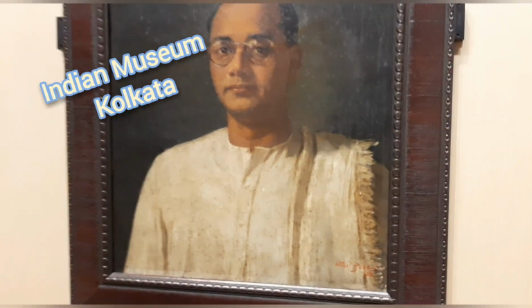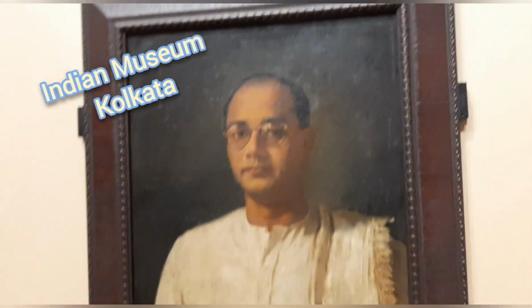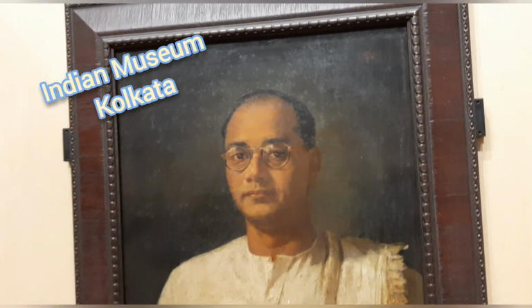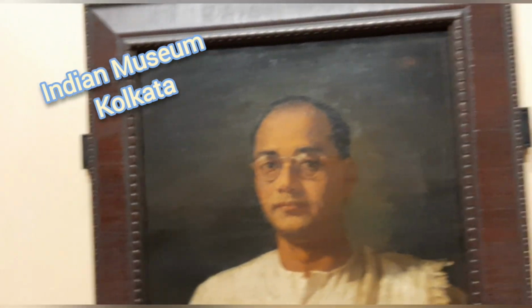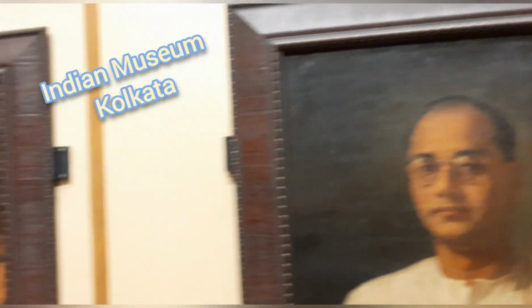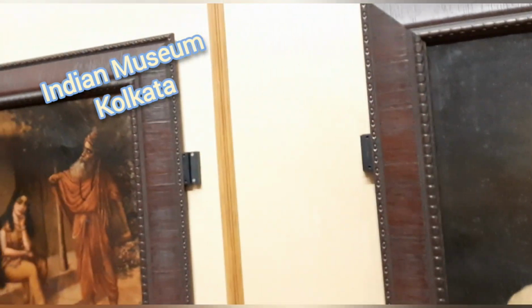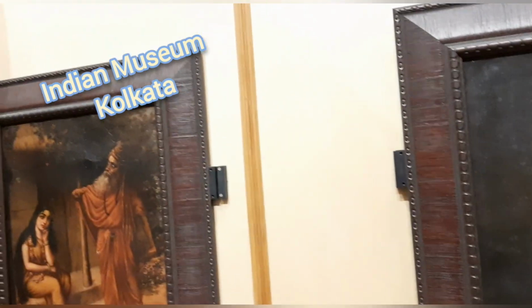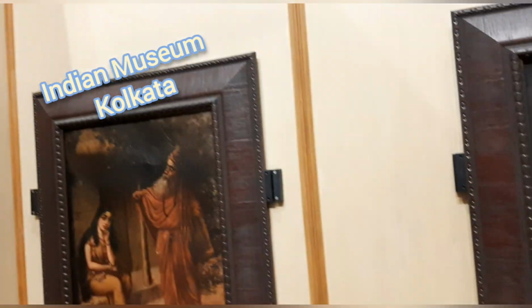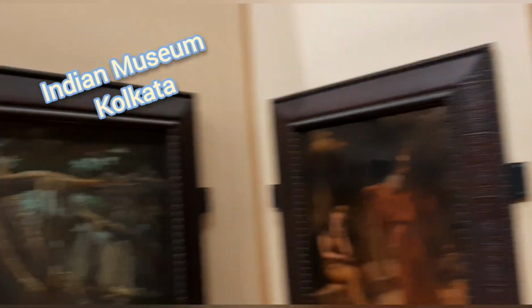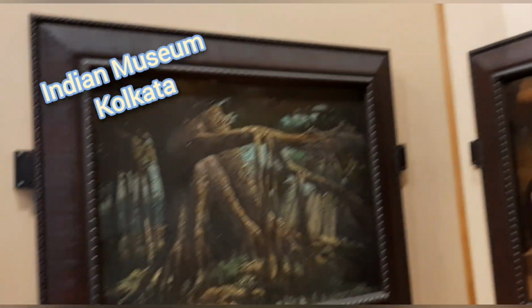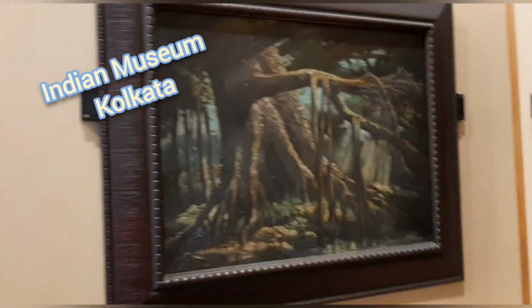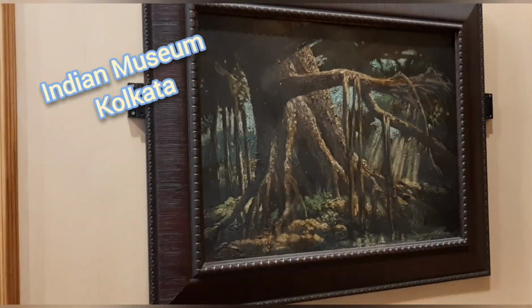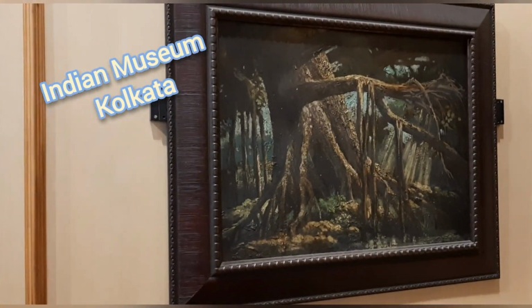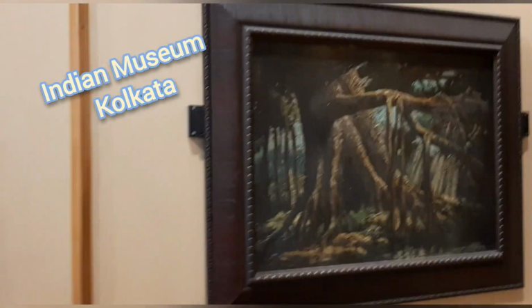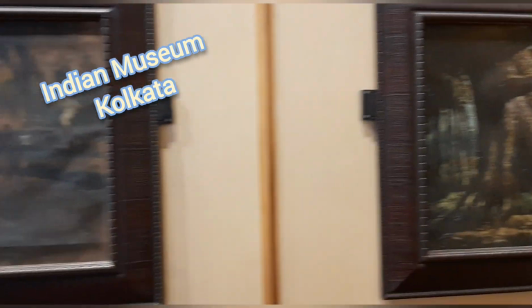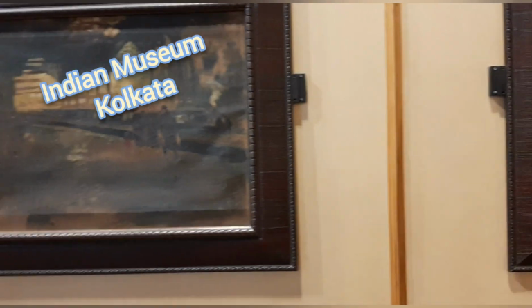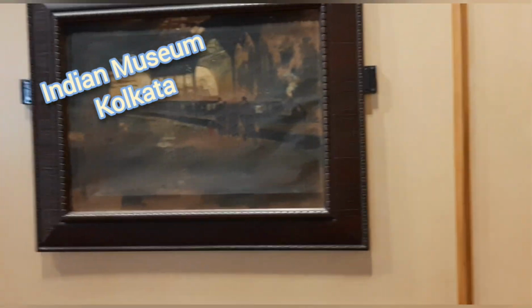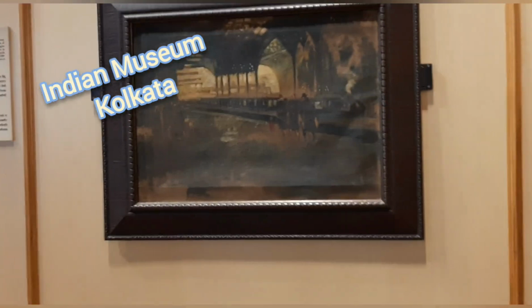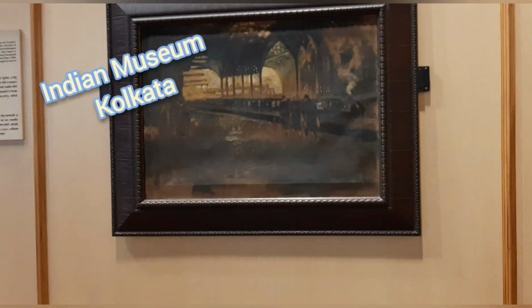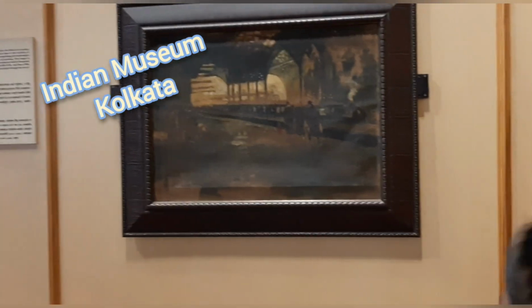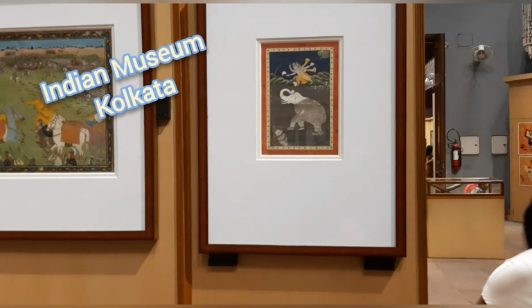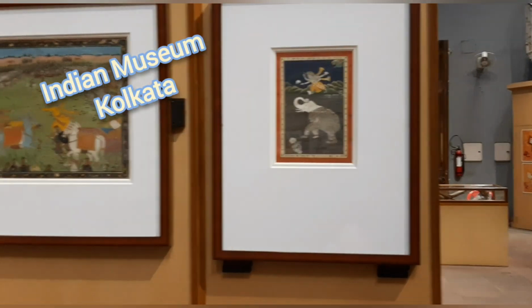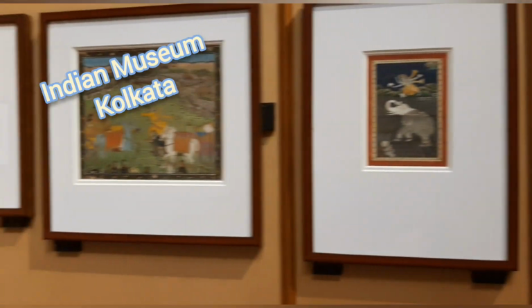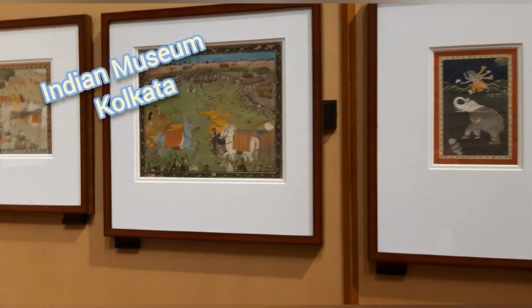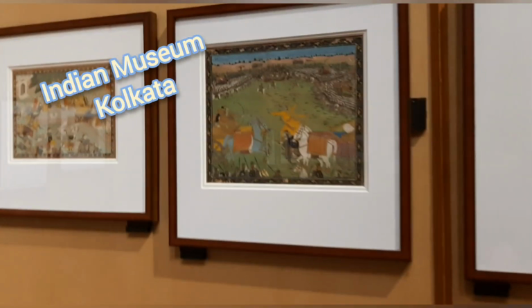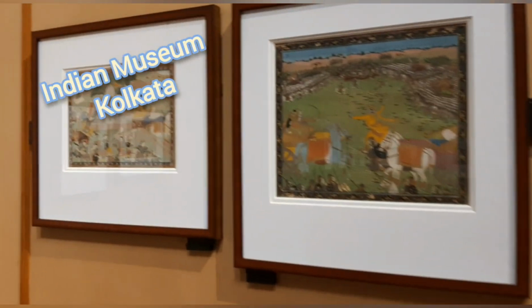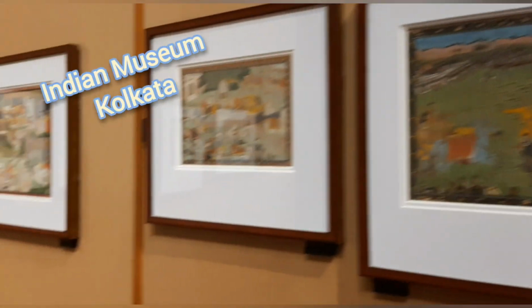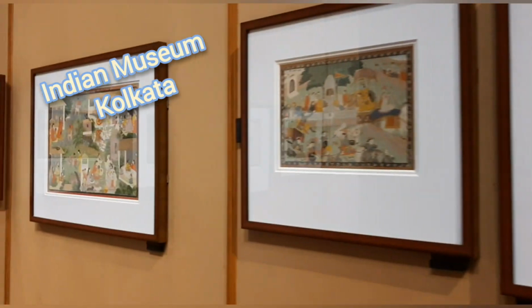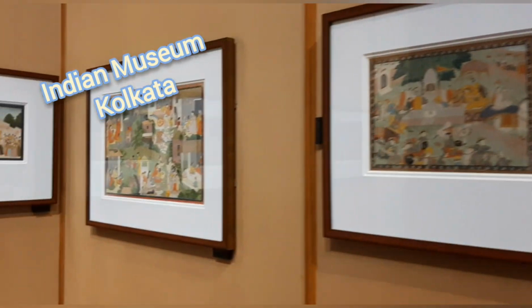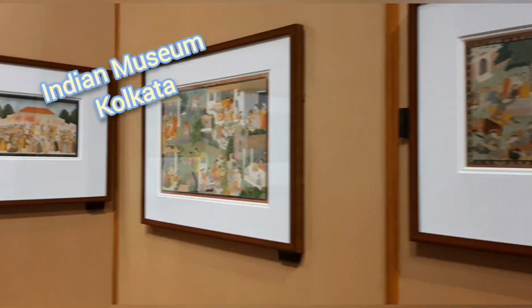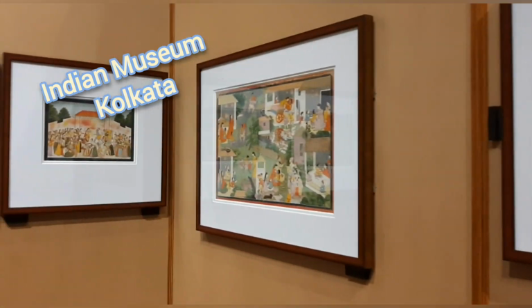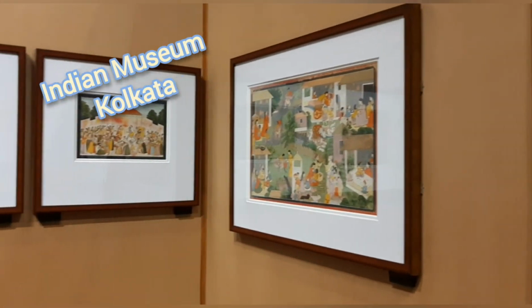I found most interesting is the Art Gallery. They have two sections: miniature painting and the Bengal school of painting, where I have seen Rabindranath Tagore's original painting and Jamini Roy's original painting.